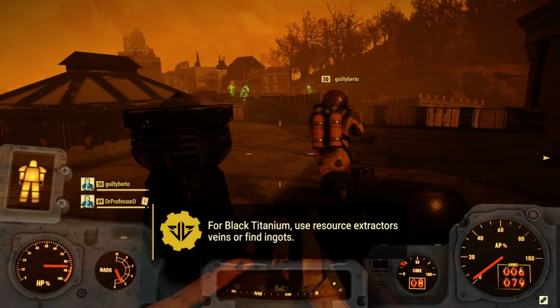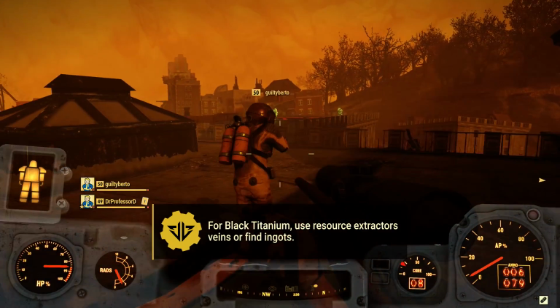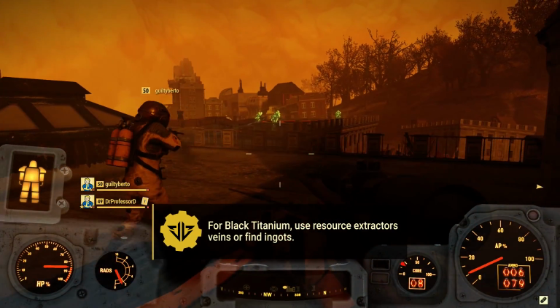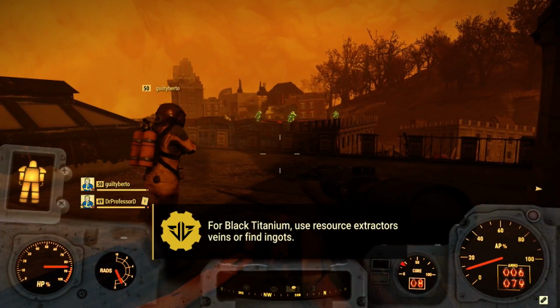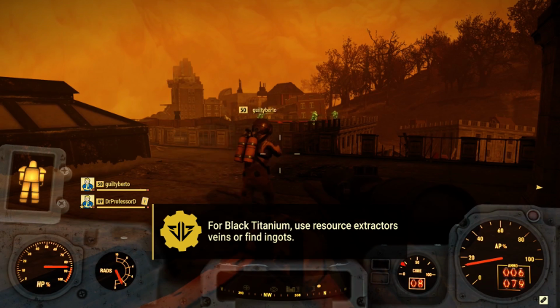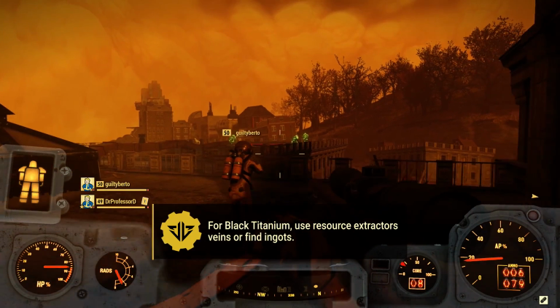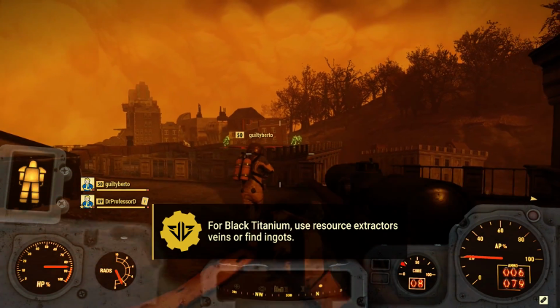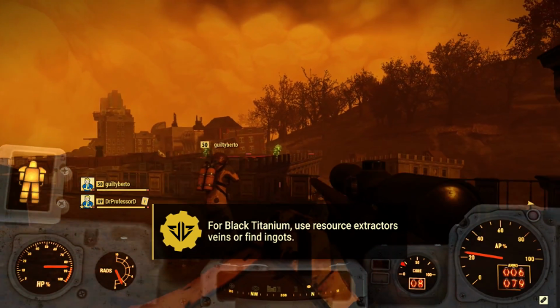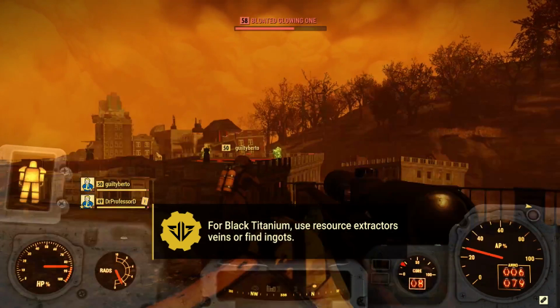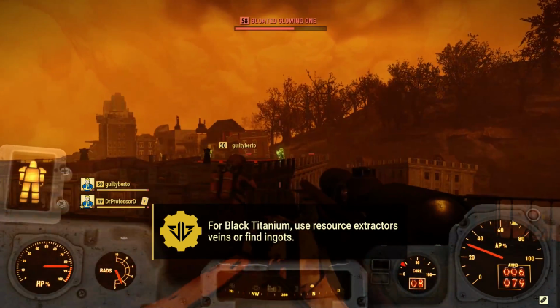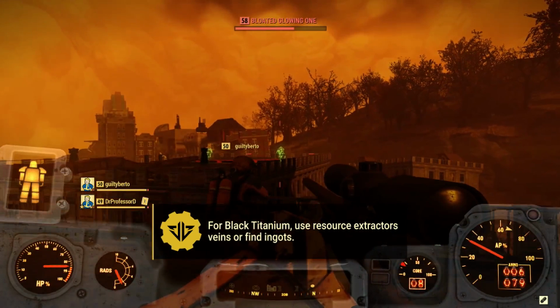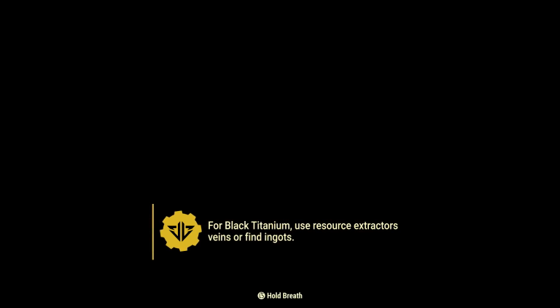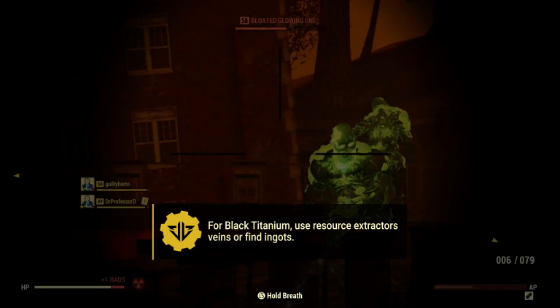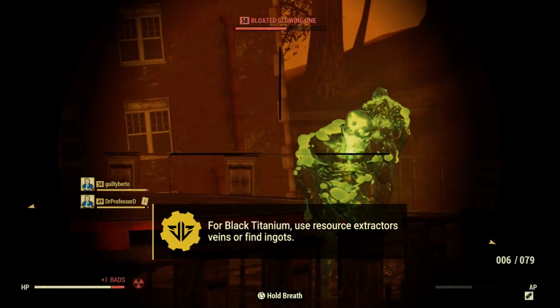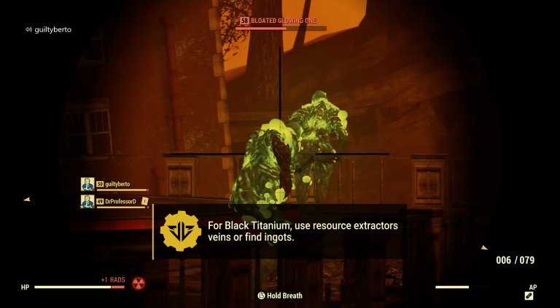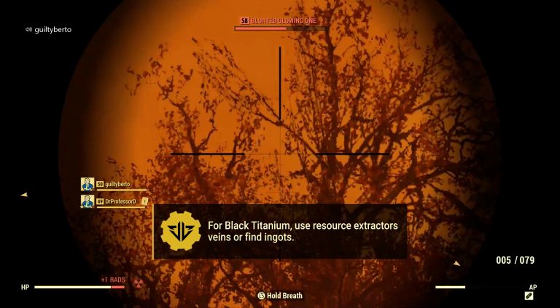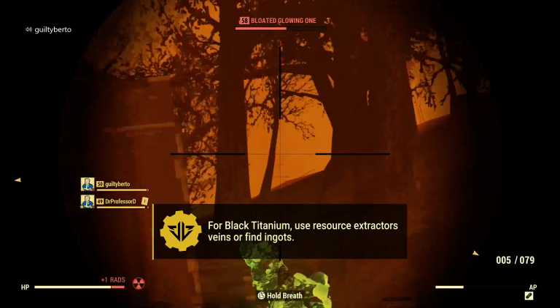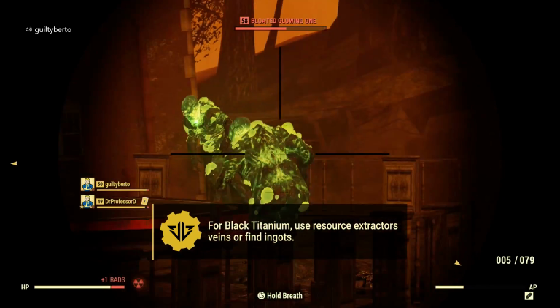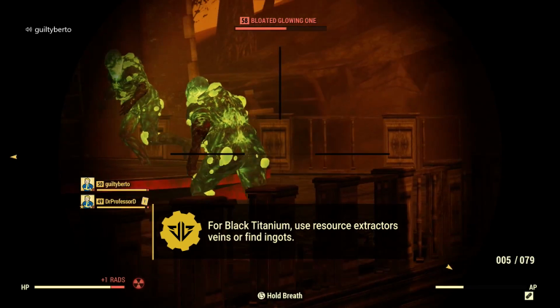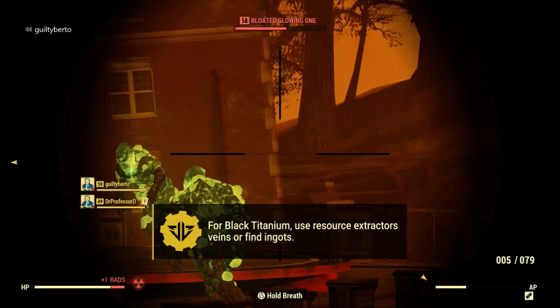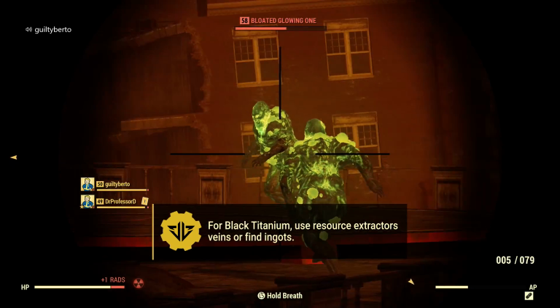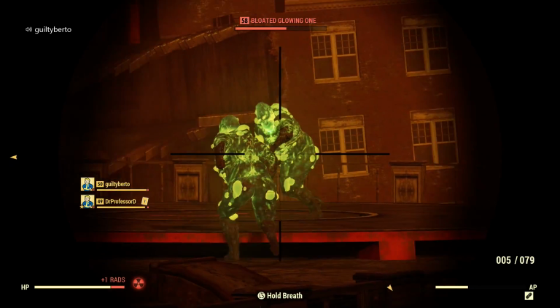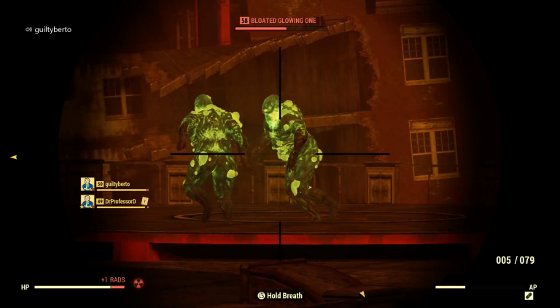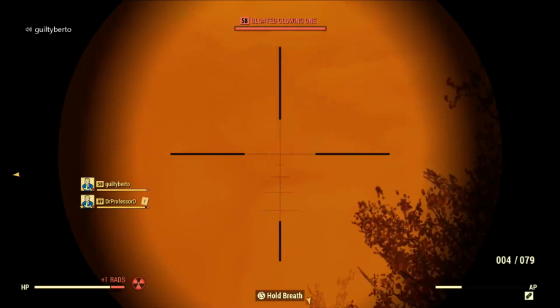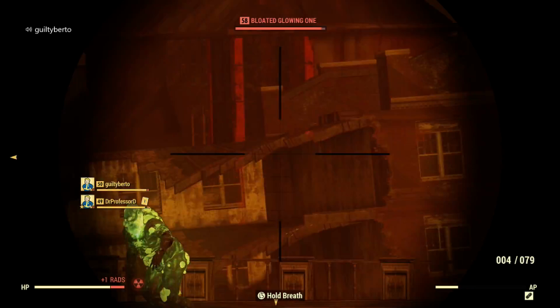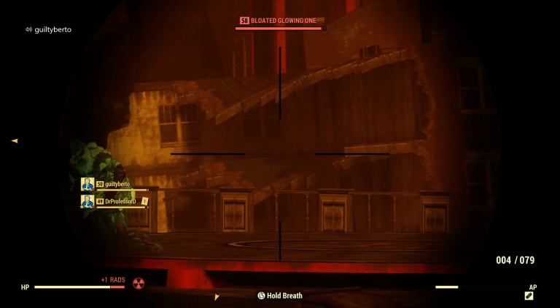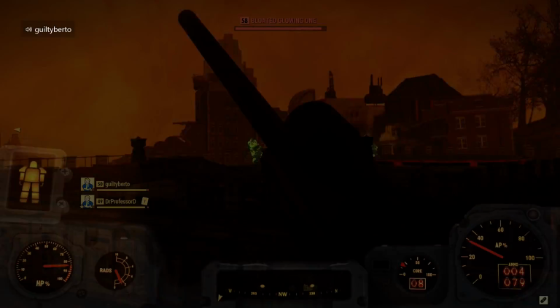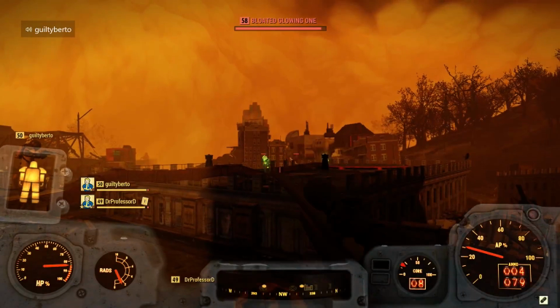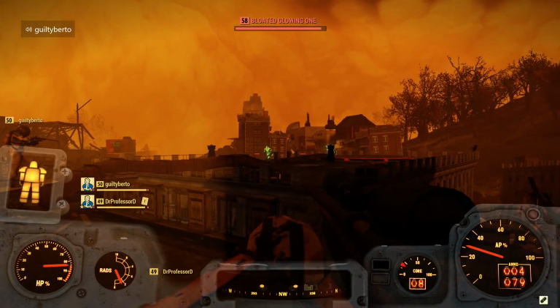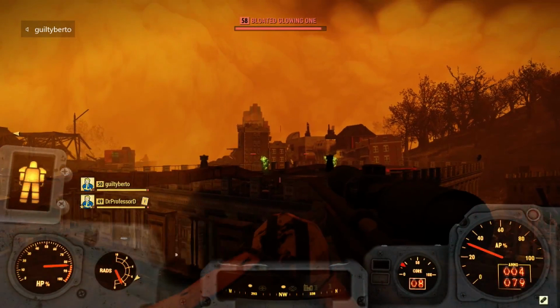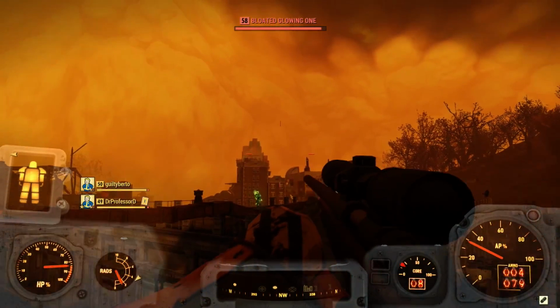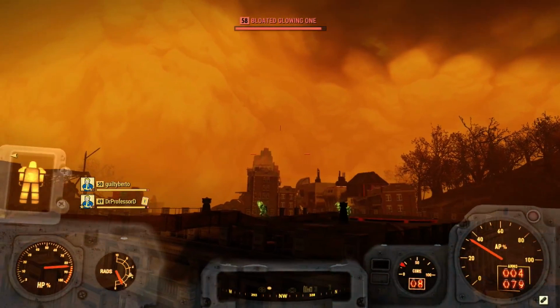Black titanium is listed as a component but it's not found in any junk, and it's required for crafting power armor pieces and mods. You'll grab this from resource extractors, veins, or if you're lucky, find it in ingot form.